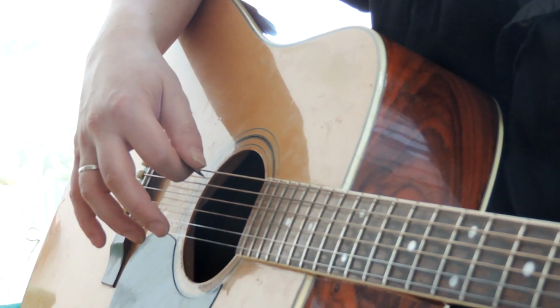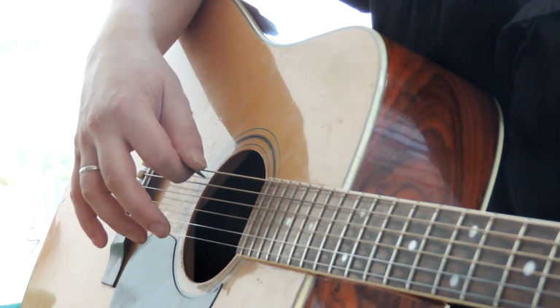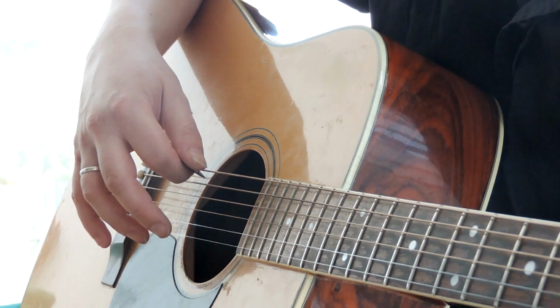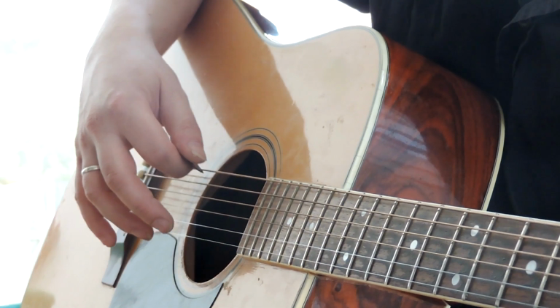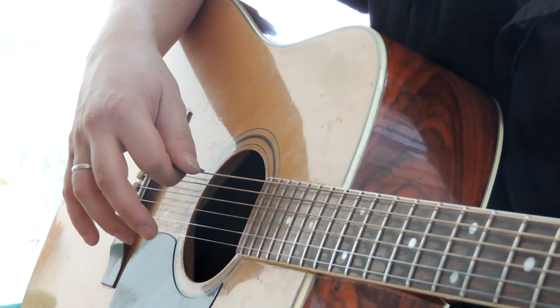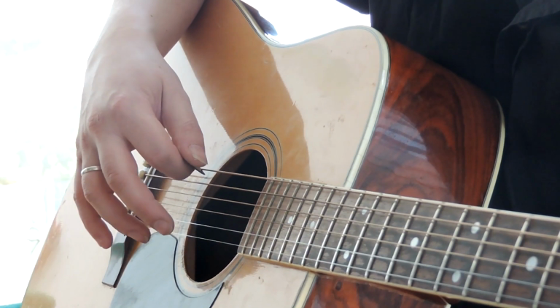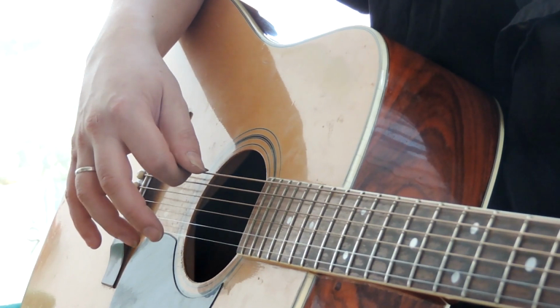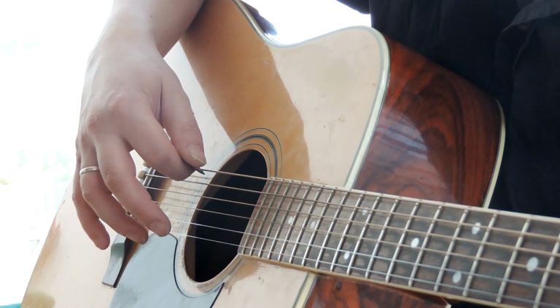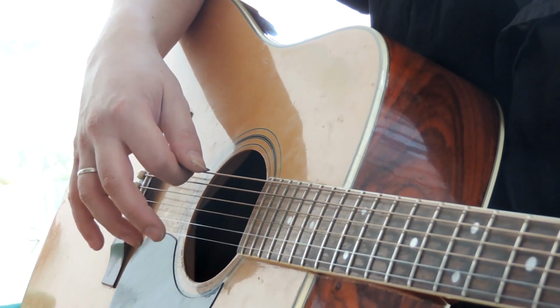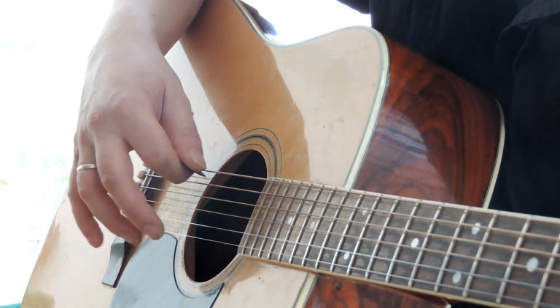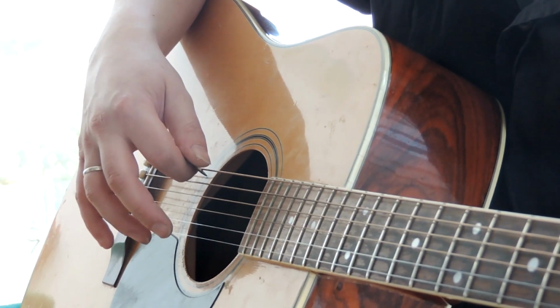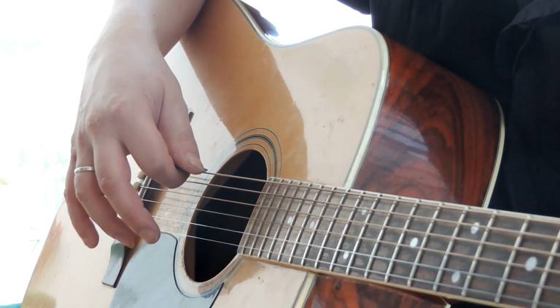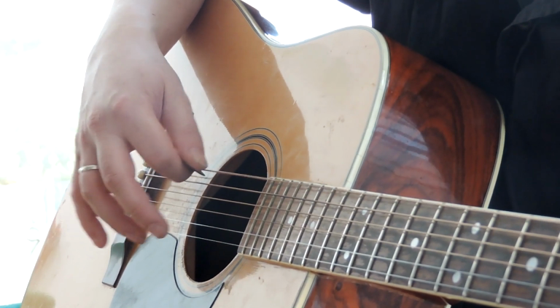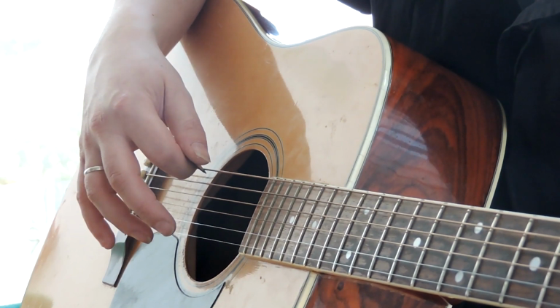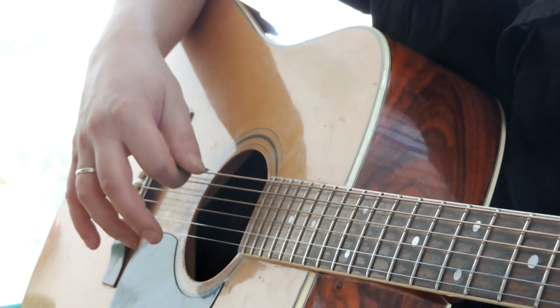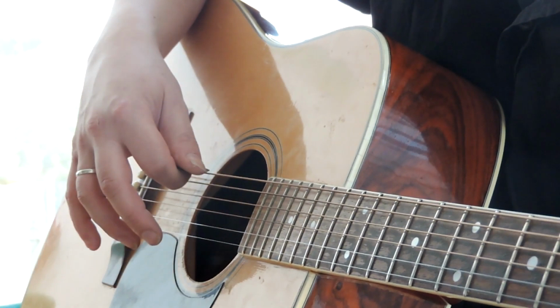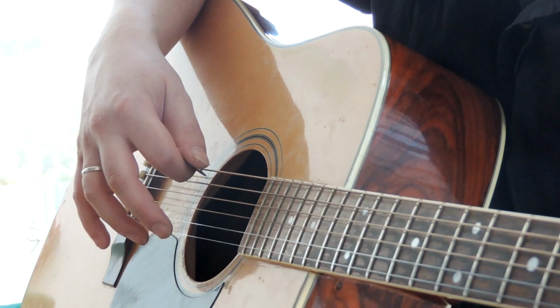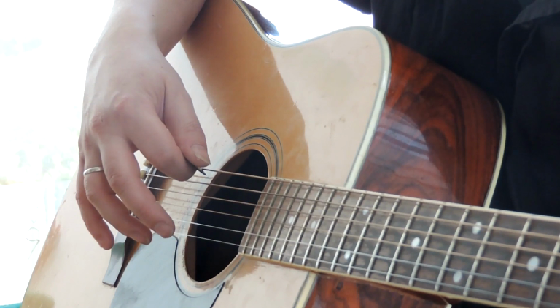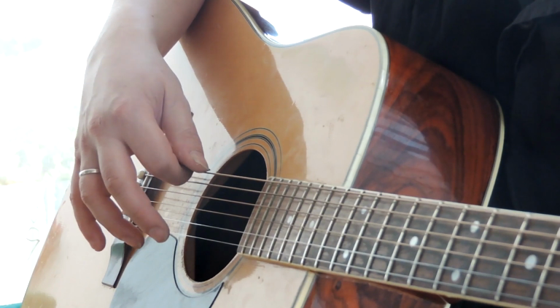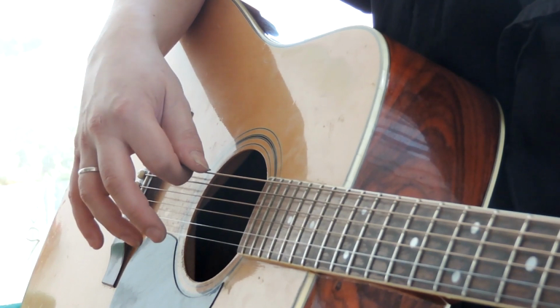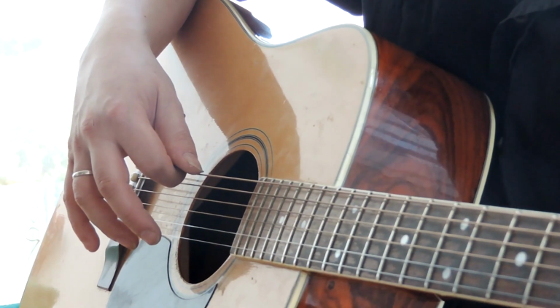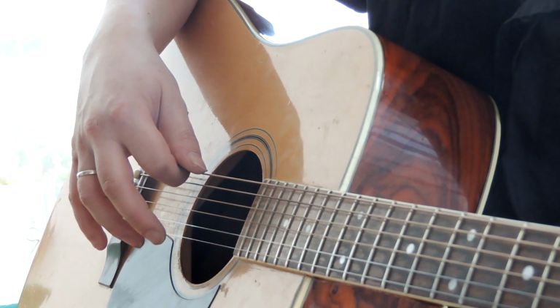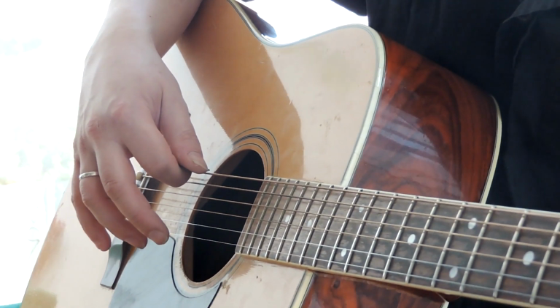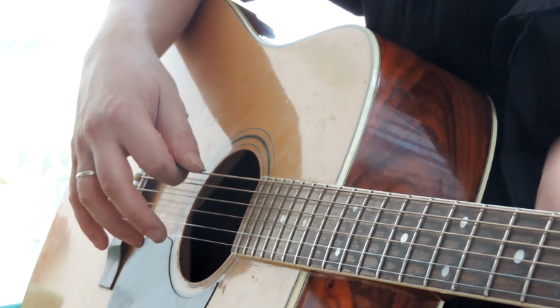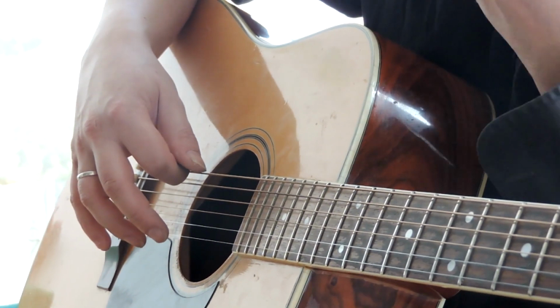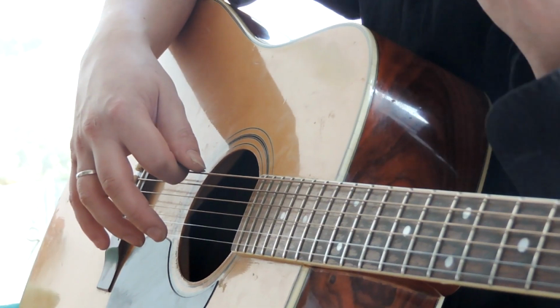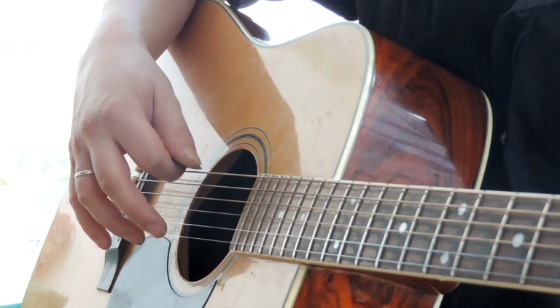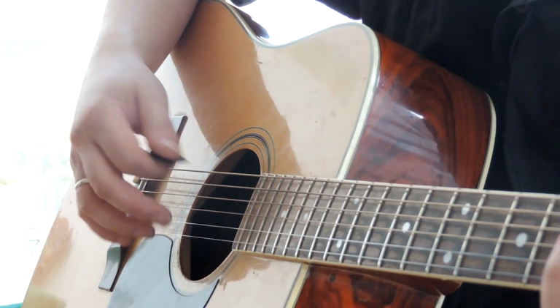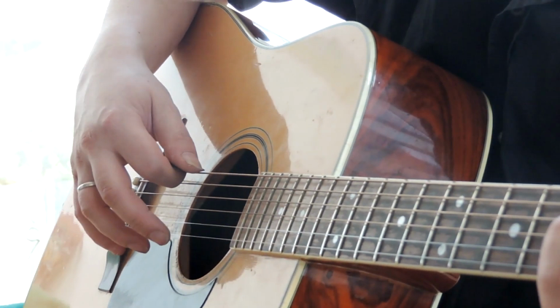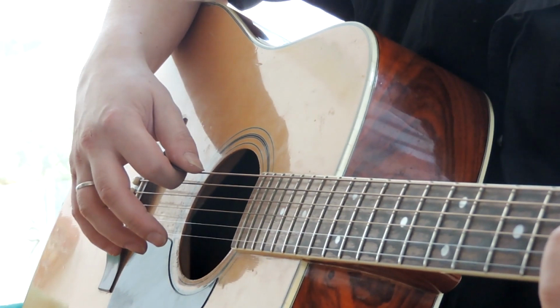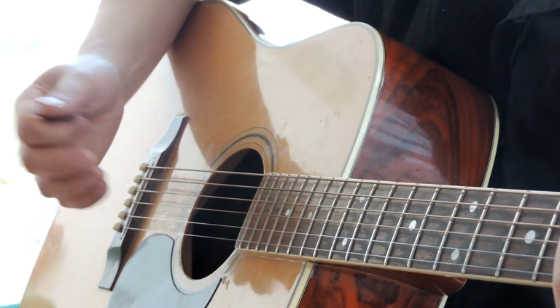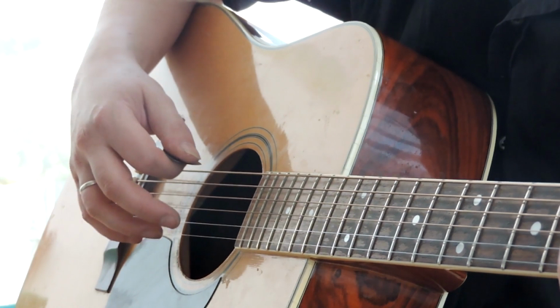The mediator can feel the string. You can play this on different strings. For example, you can use an arpeggio in E minor.